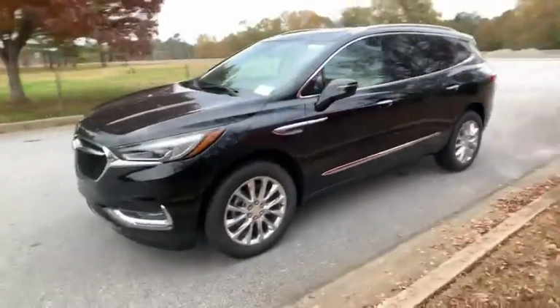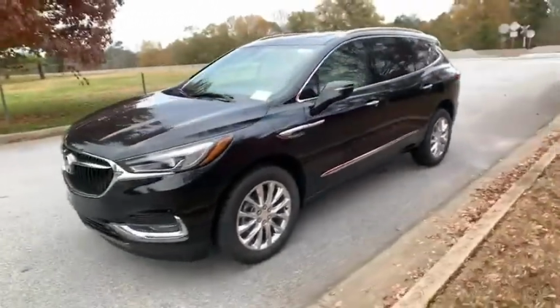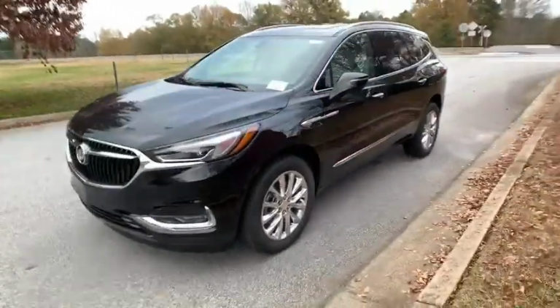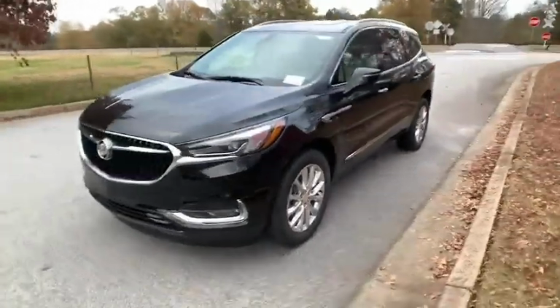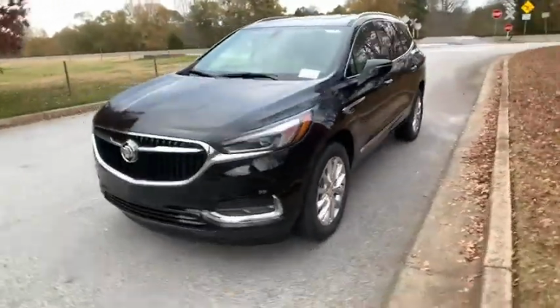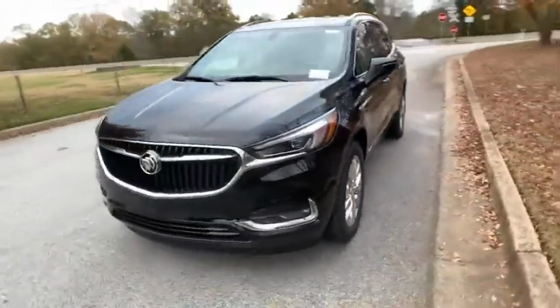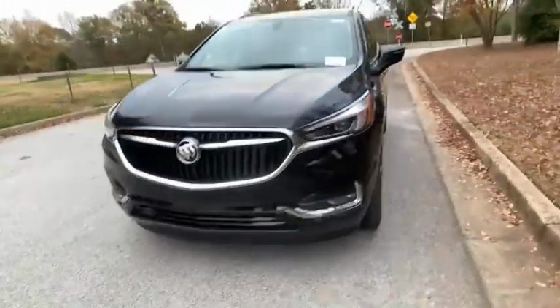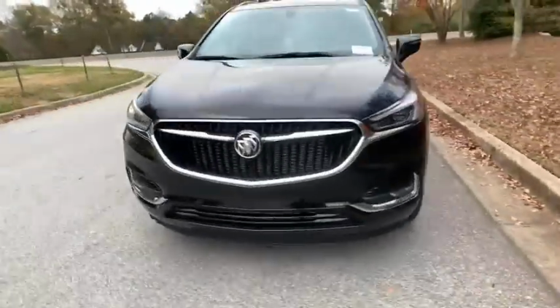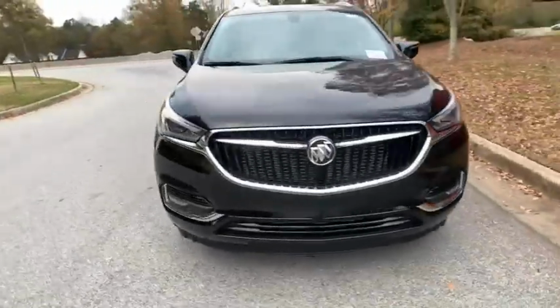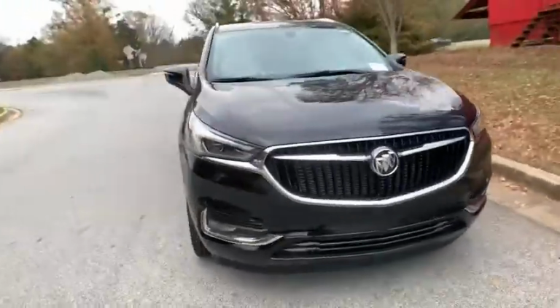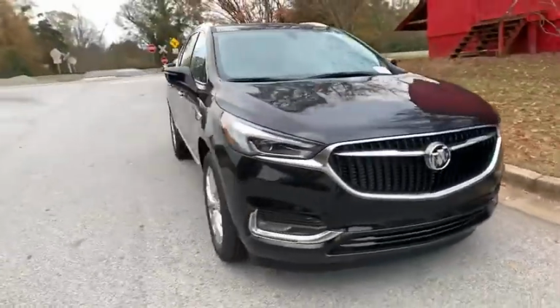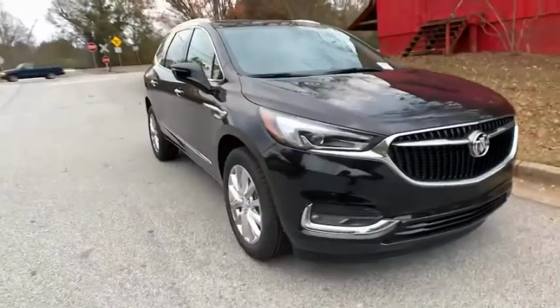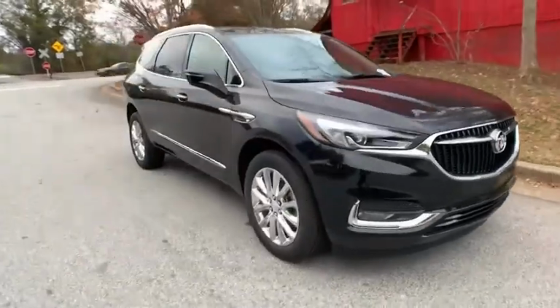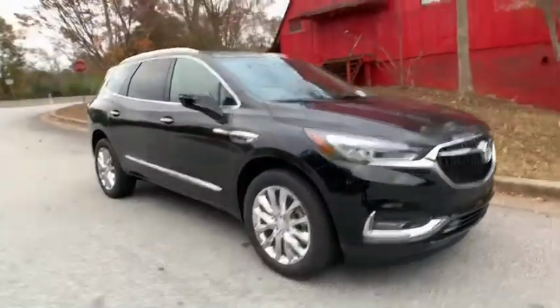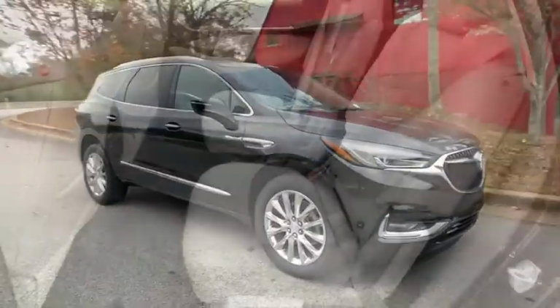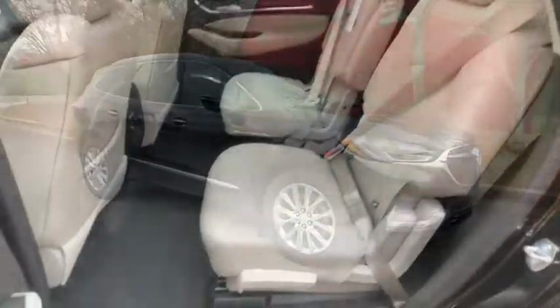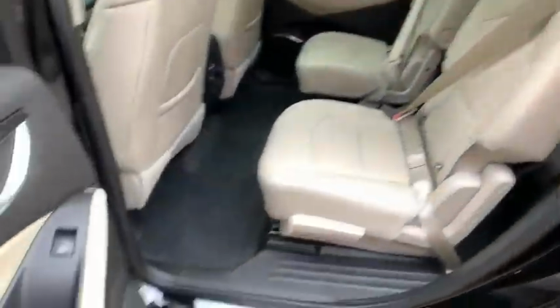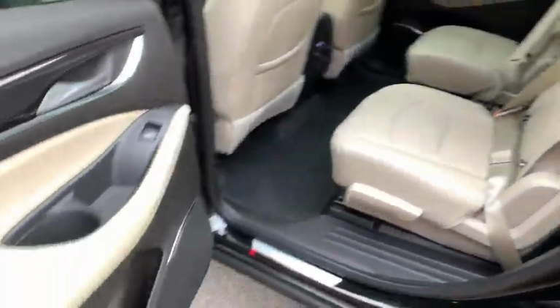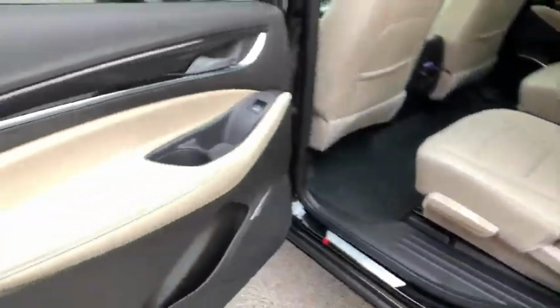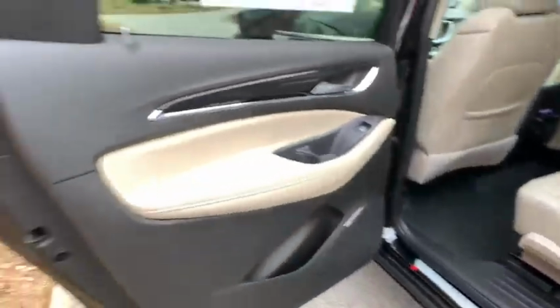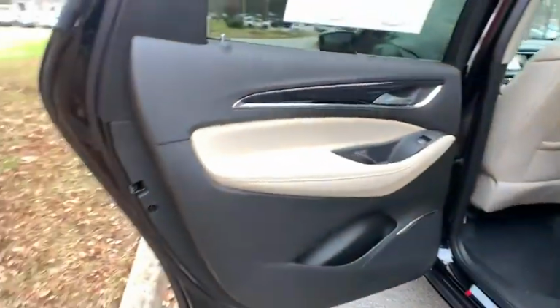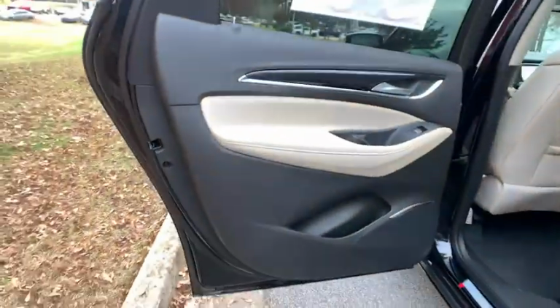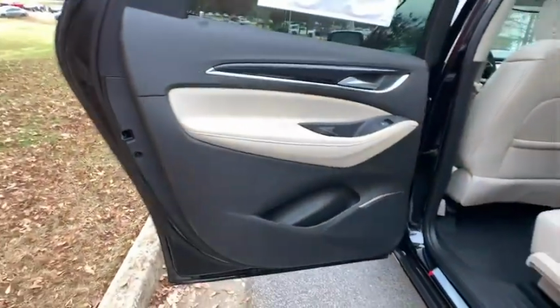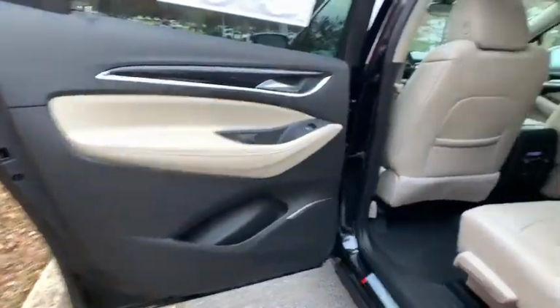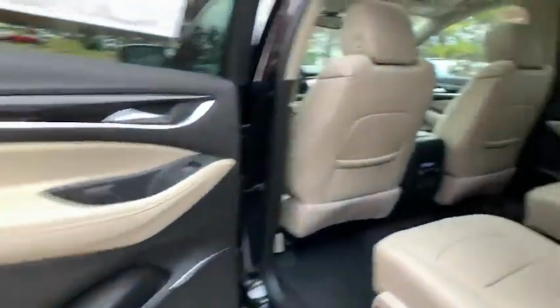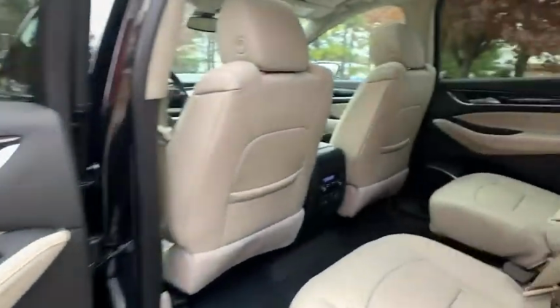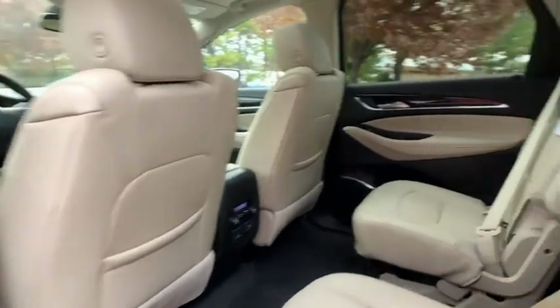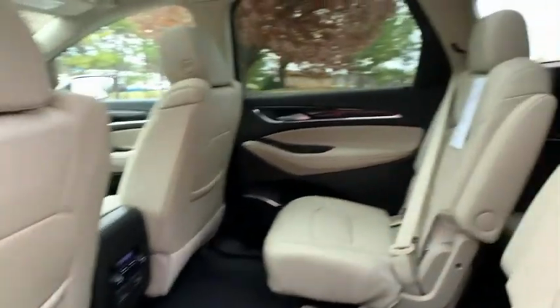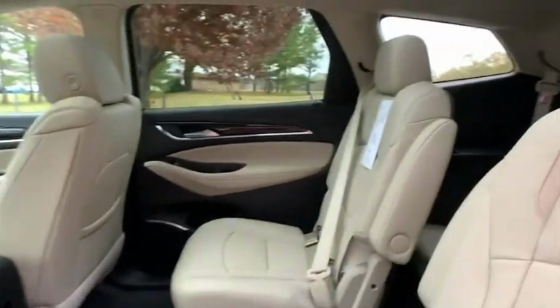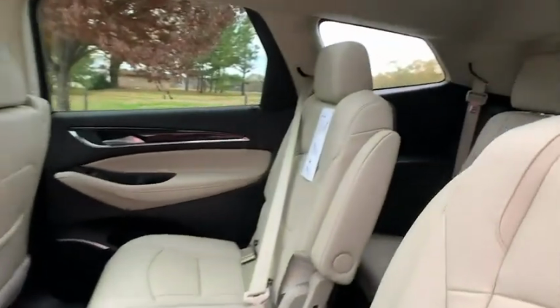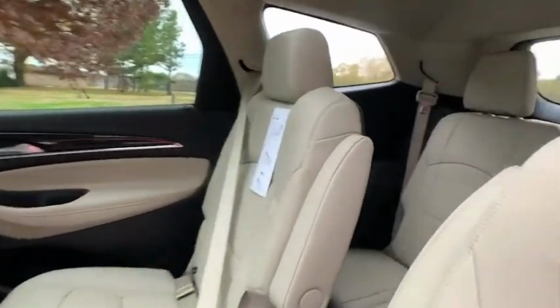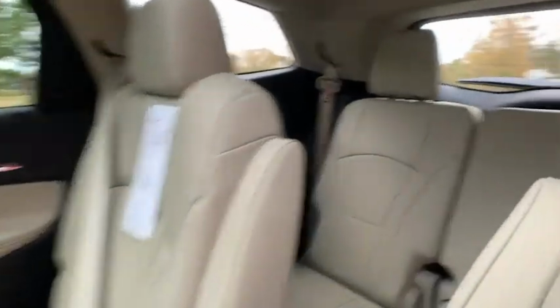Keyless entry, power liftgate, backup camera, anti-lock braking system, power passenger seat, steering wheel audio controls, remote engine start, traction control, stability control, Bluetooth.